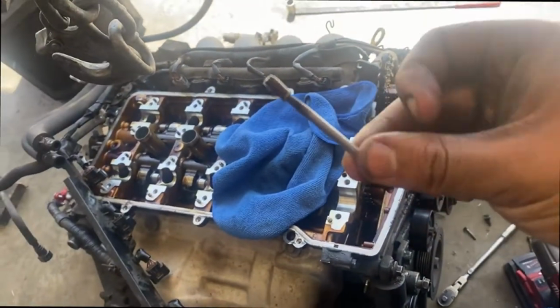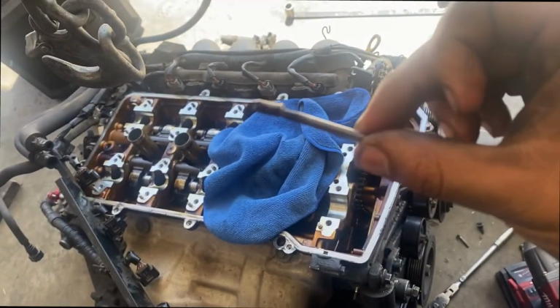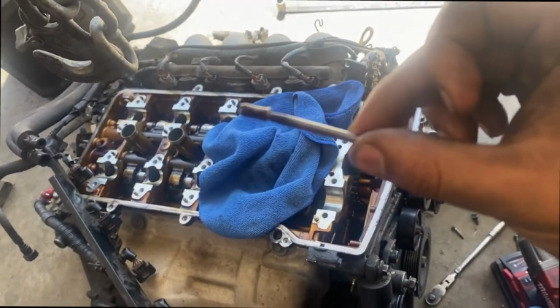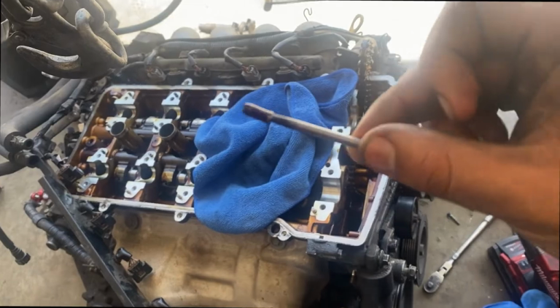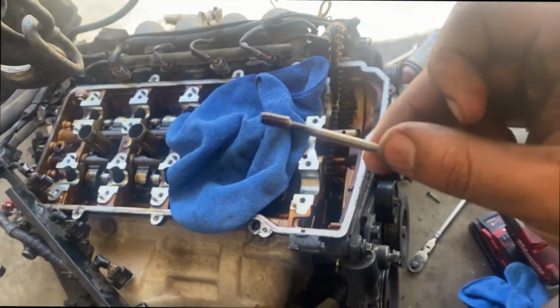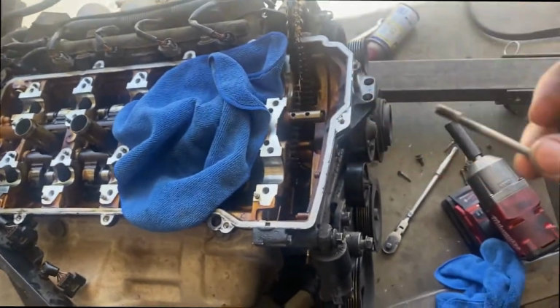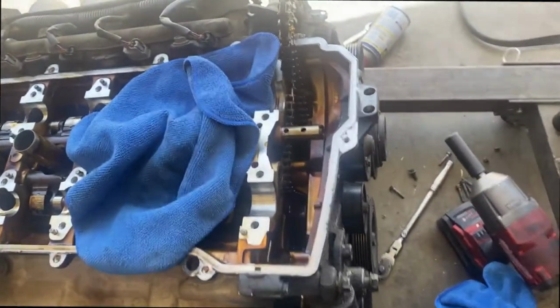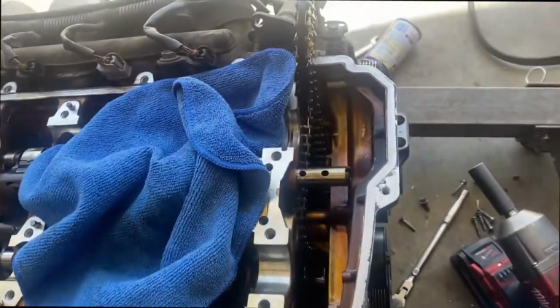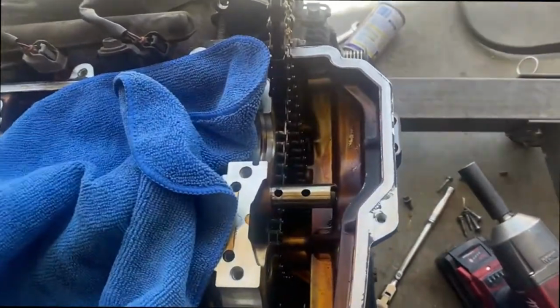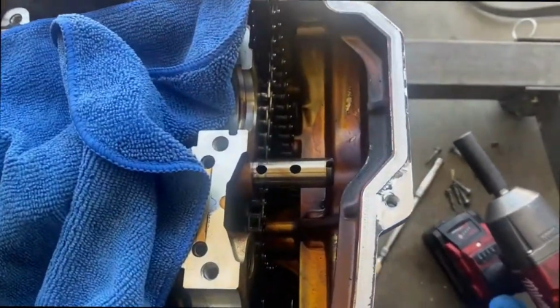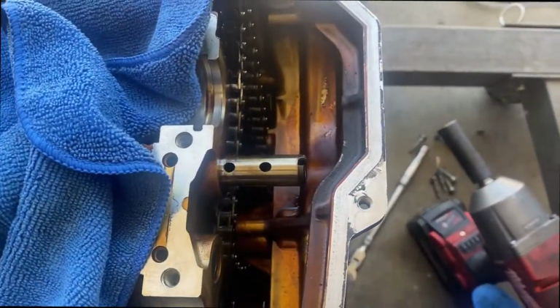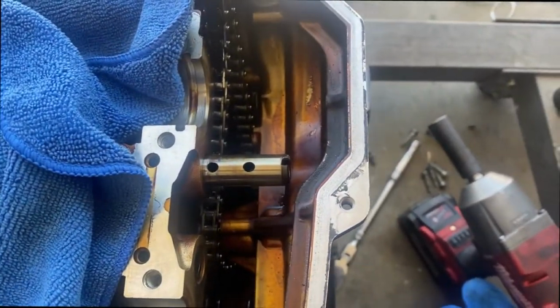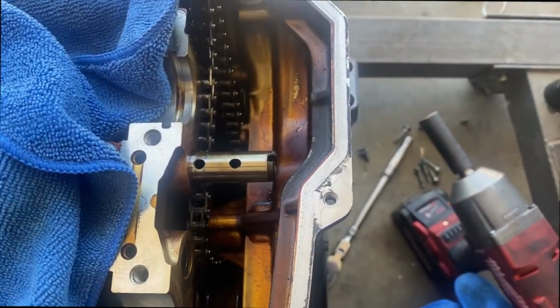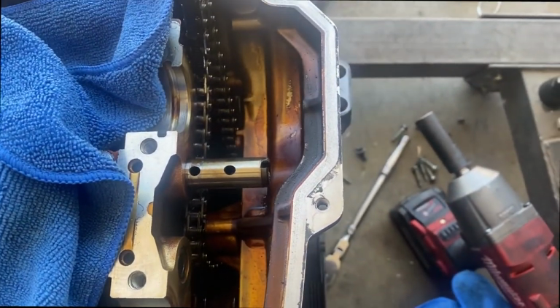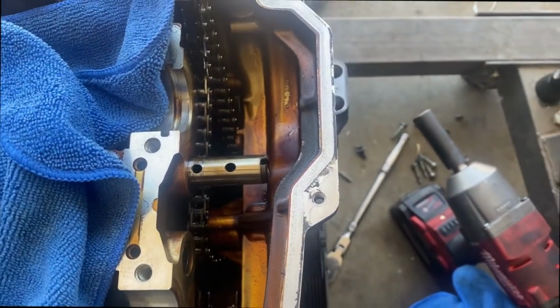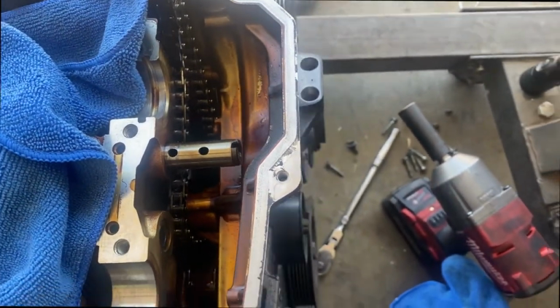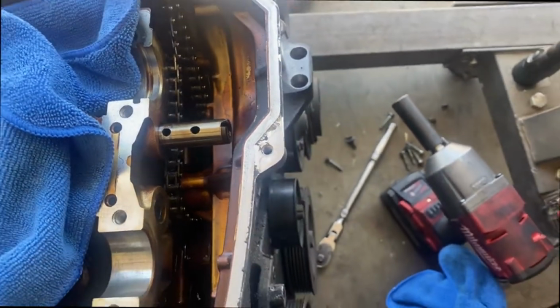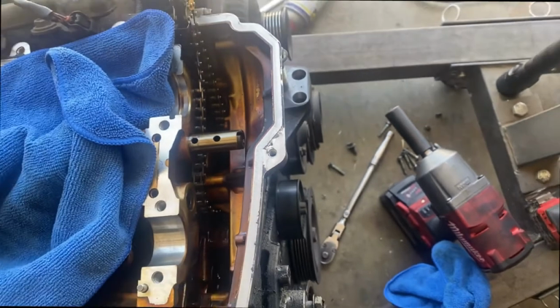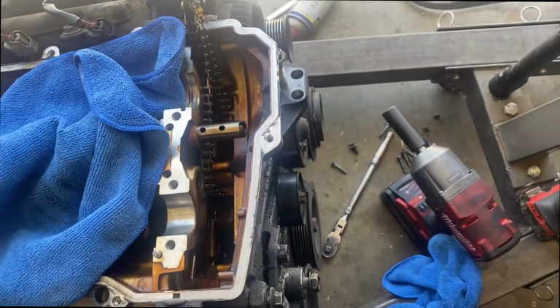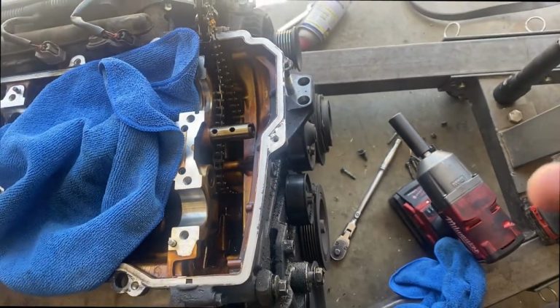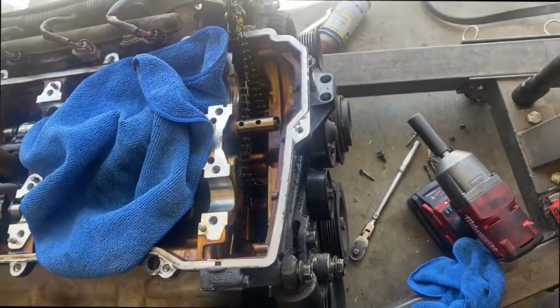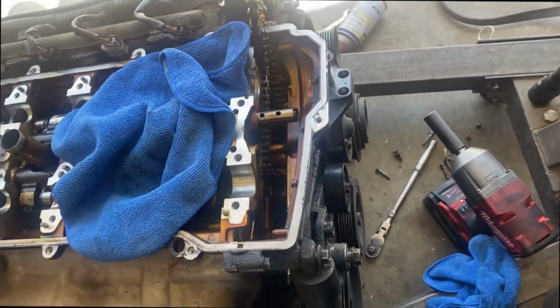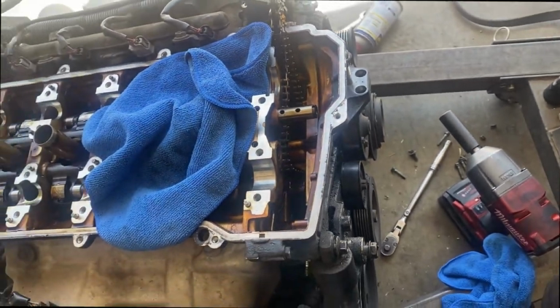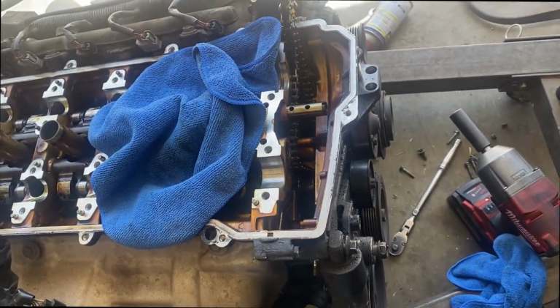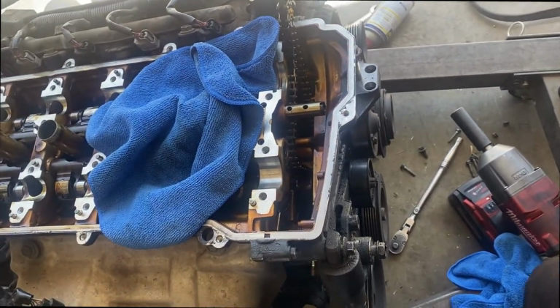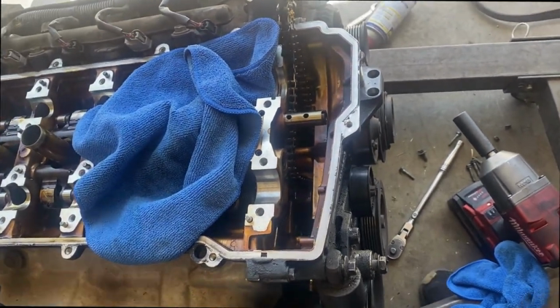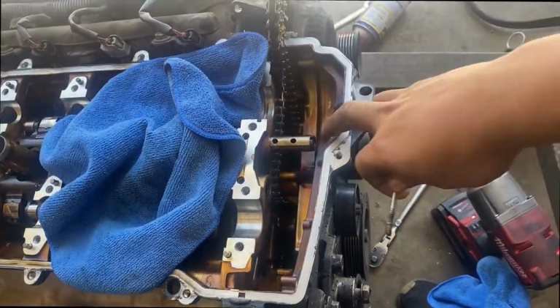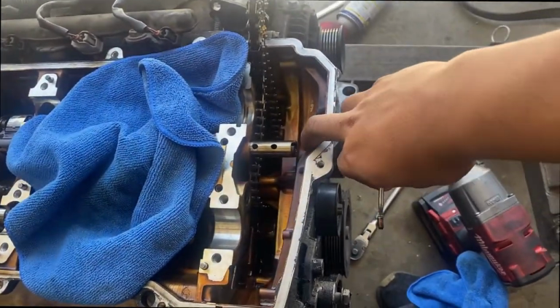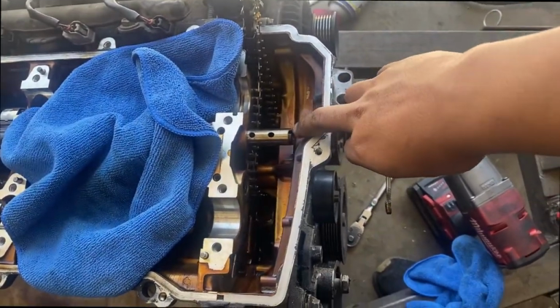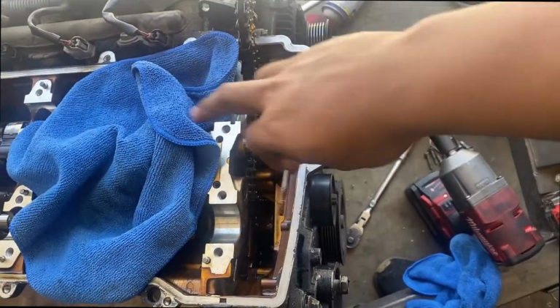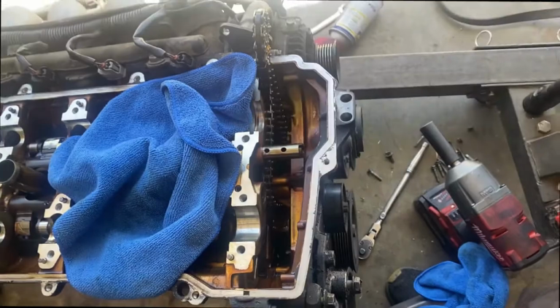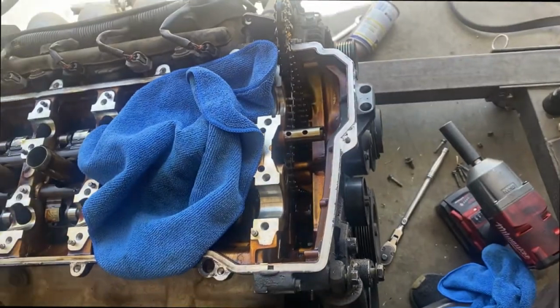Mission accomplished — I was able to take it out and I put it back where it's supposed to be. Now I just gotta push it in, probably with a screwdriver or pry bar.